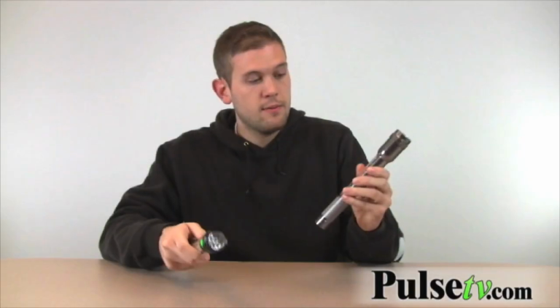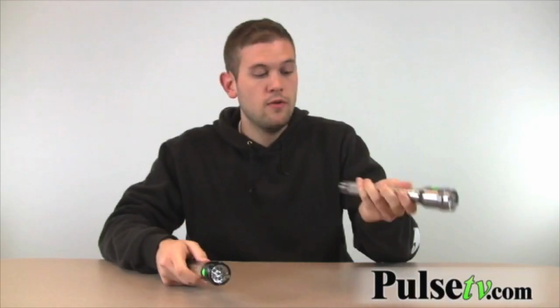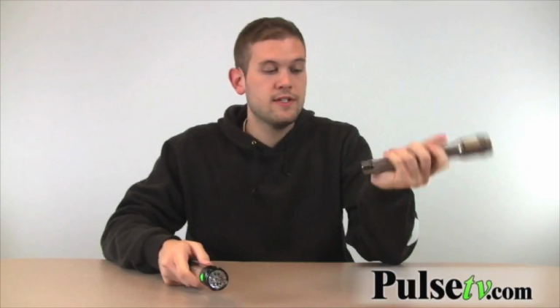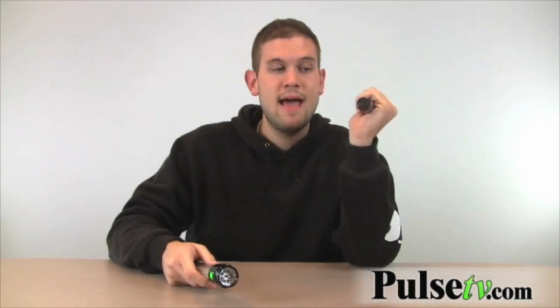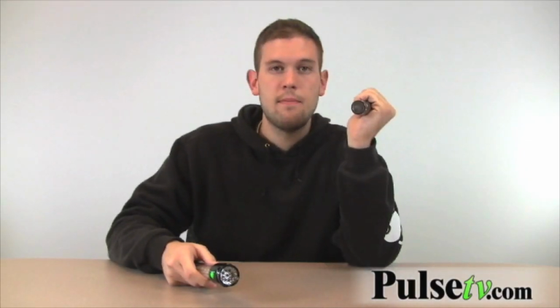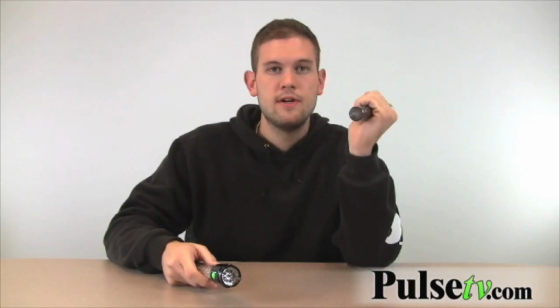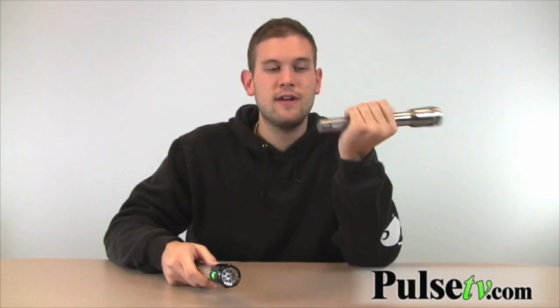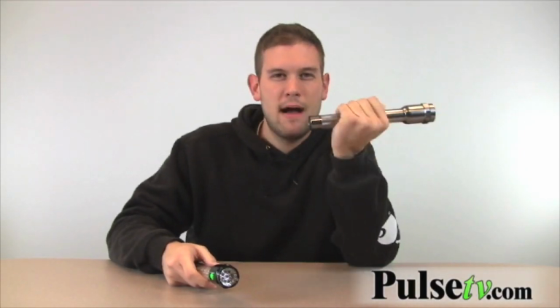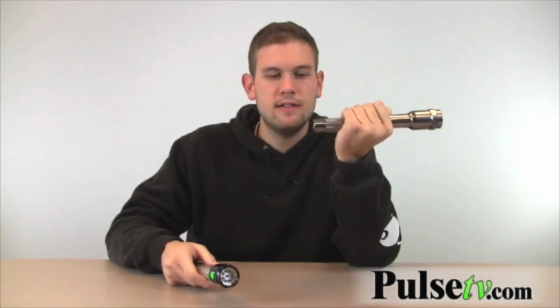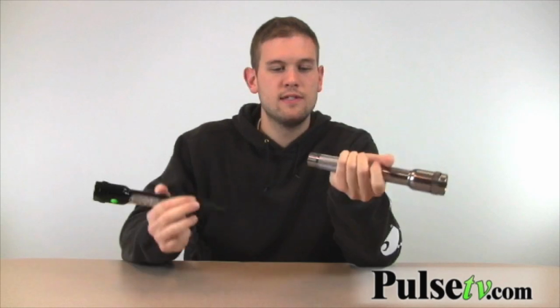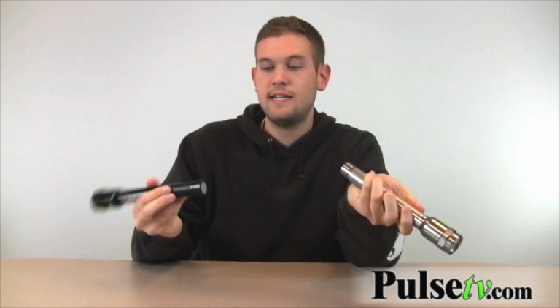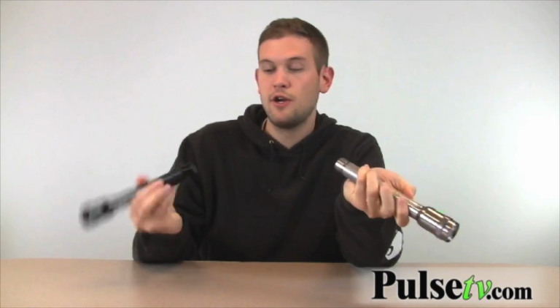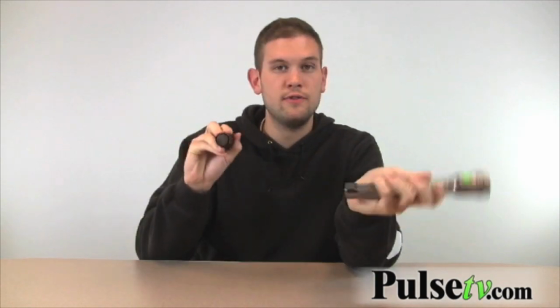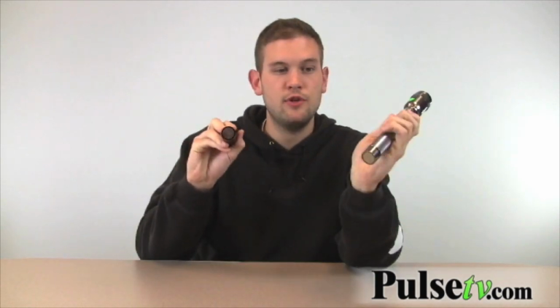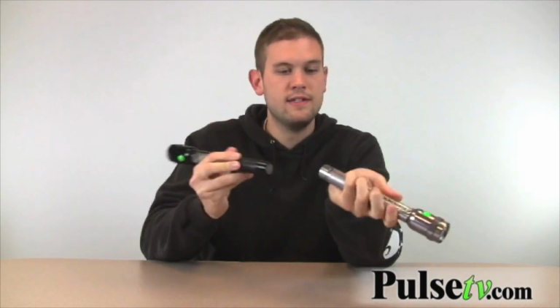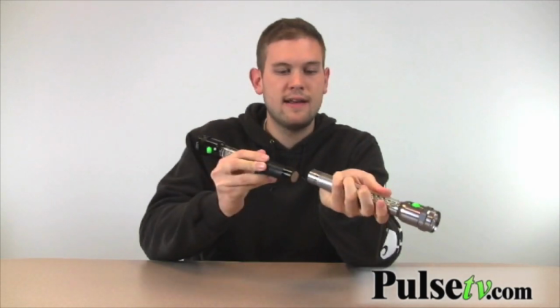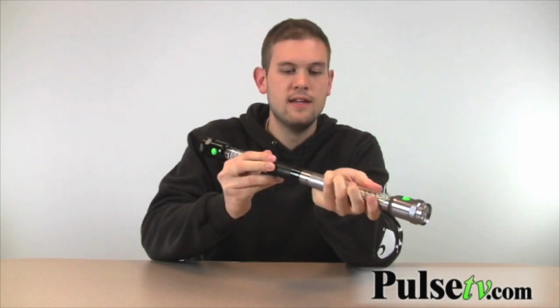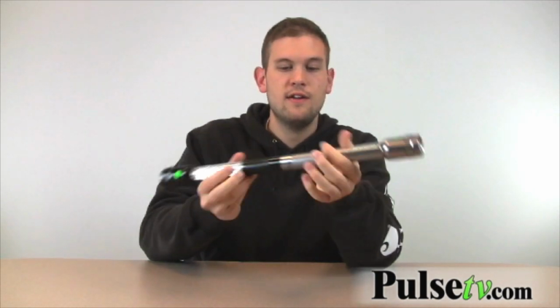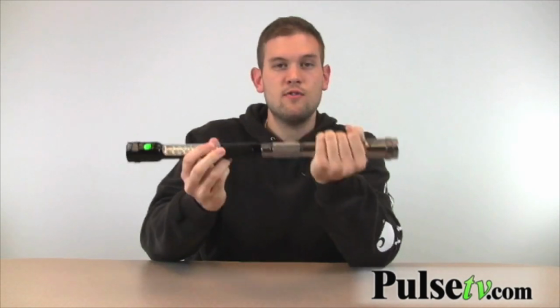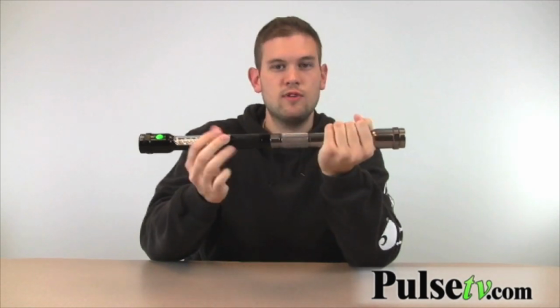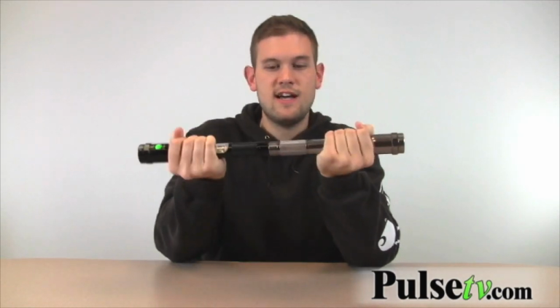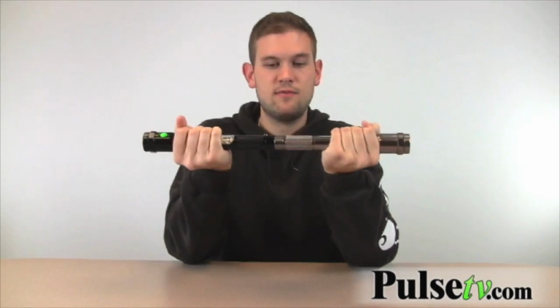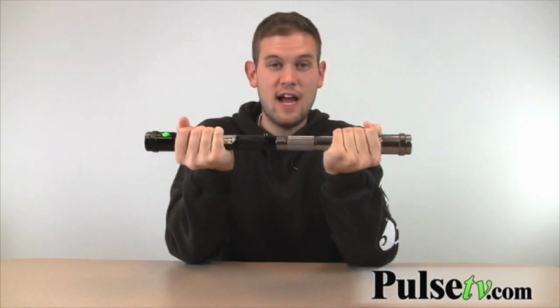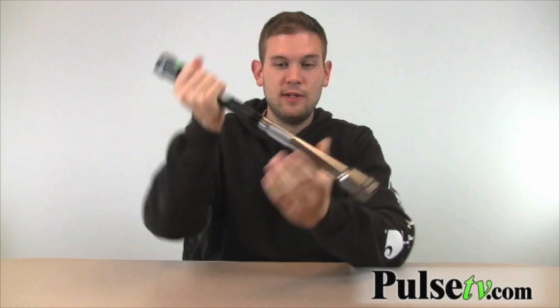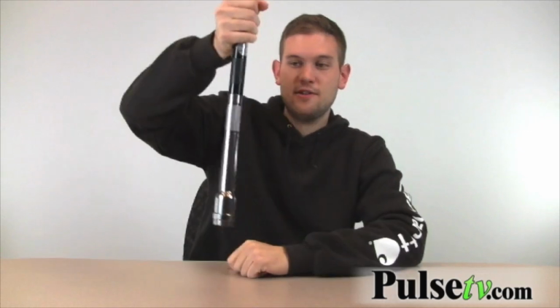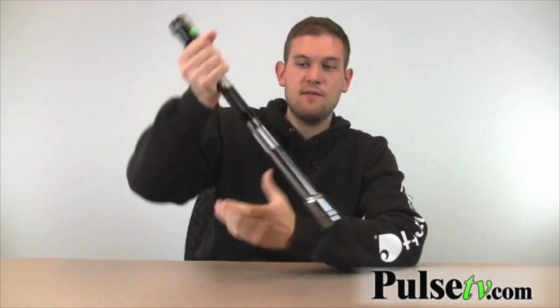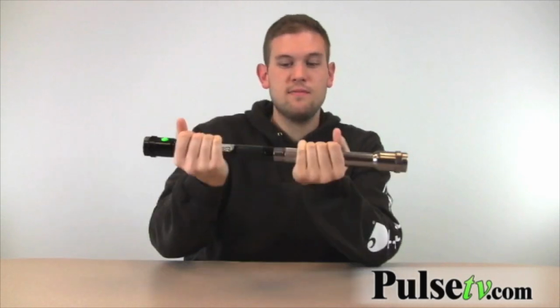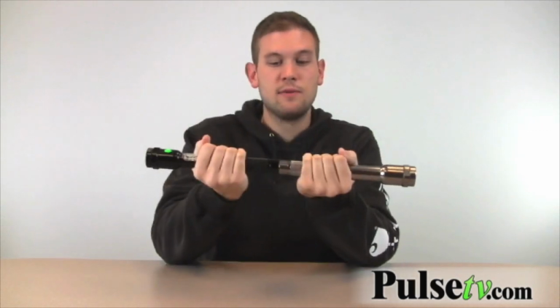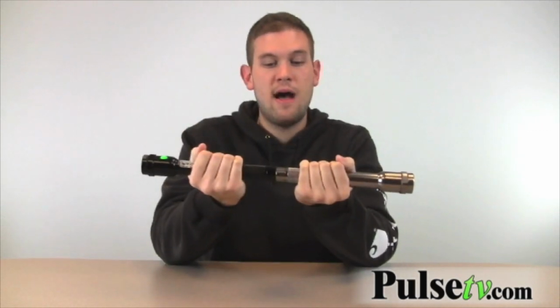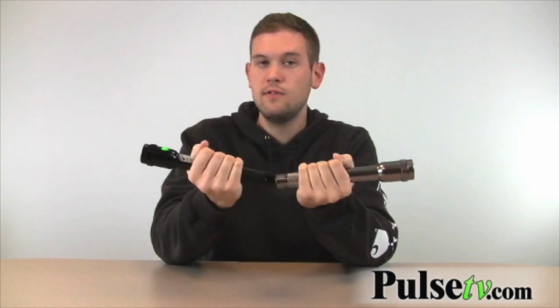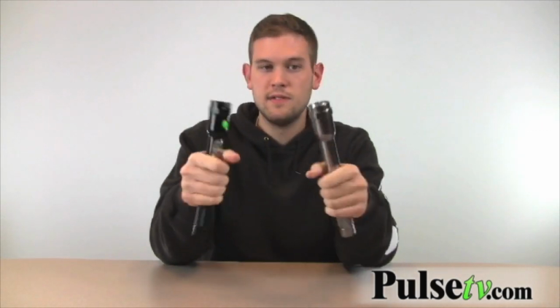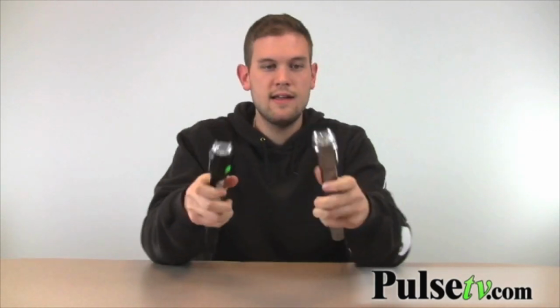Some other cool features — it's got a magnet on the bottom here so you can mount it to things. We're going to demonstrate by using the two ends of these magnets. It's a really, really tight hold — the magnets are pretty powerful. It really comes in handy.